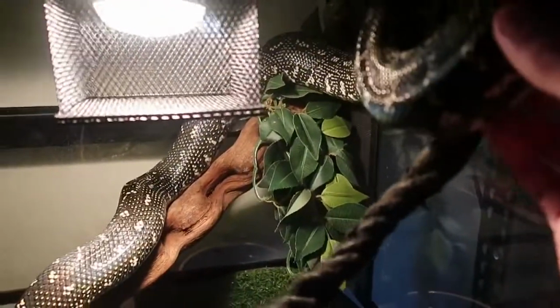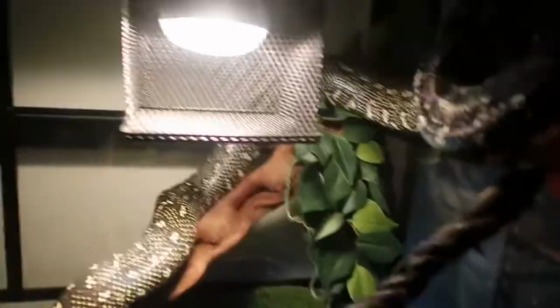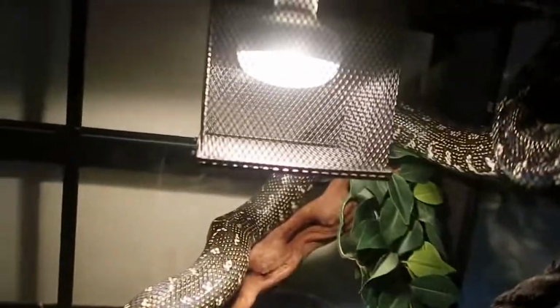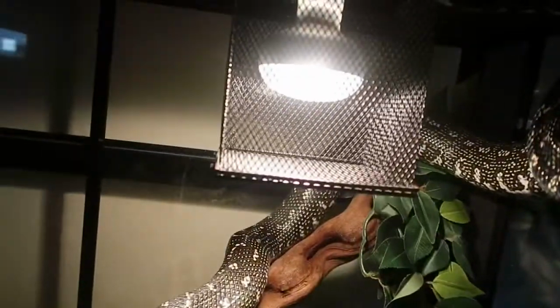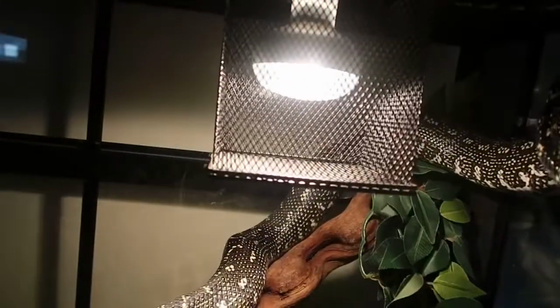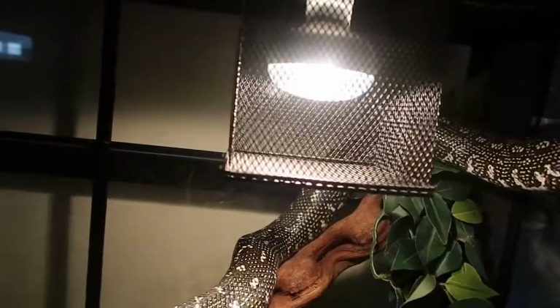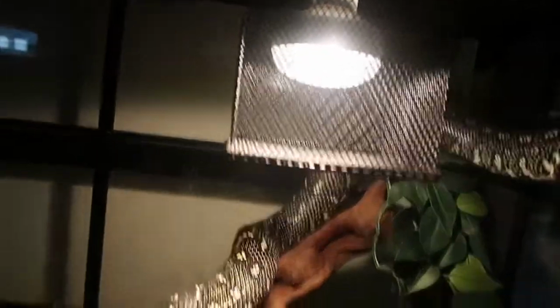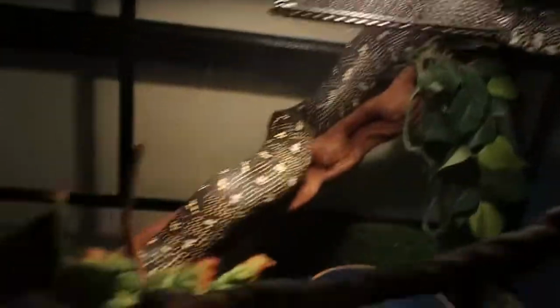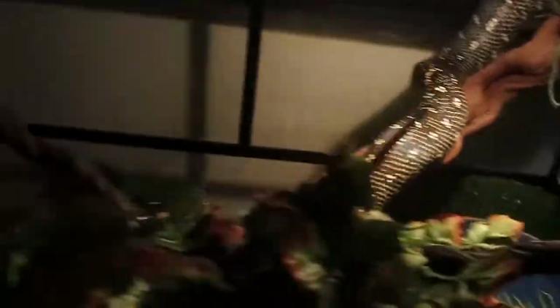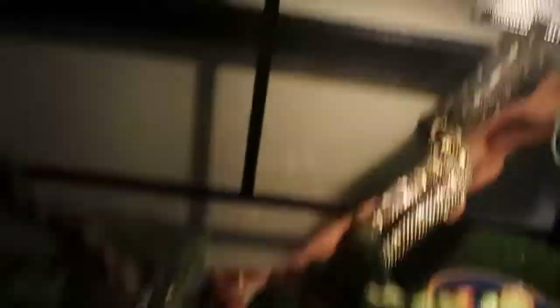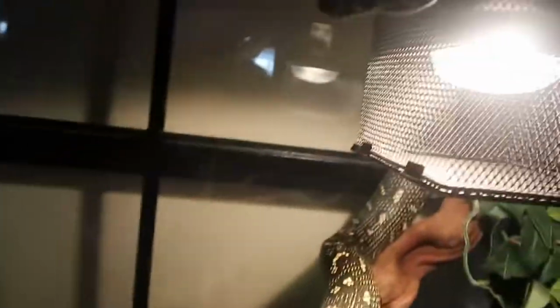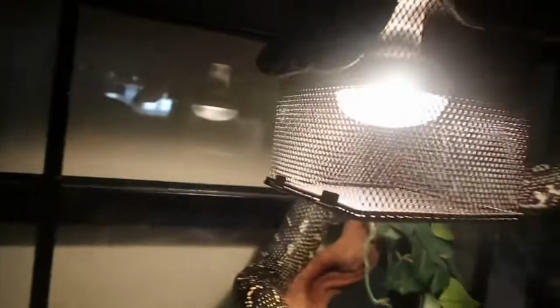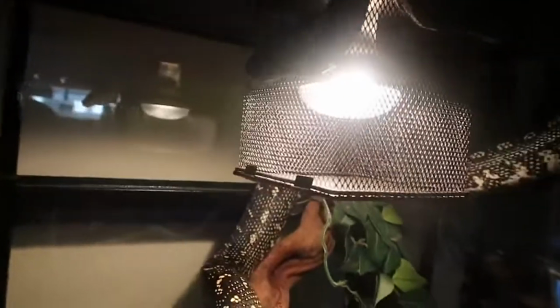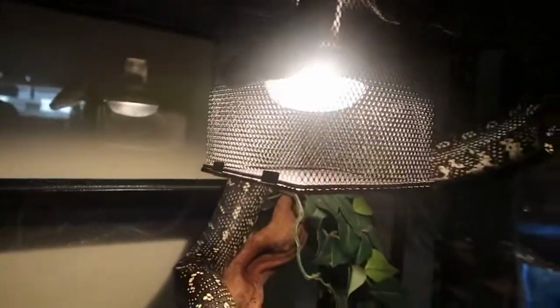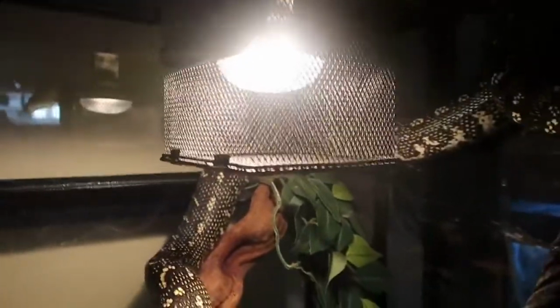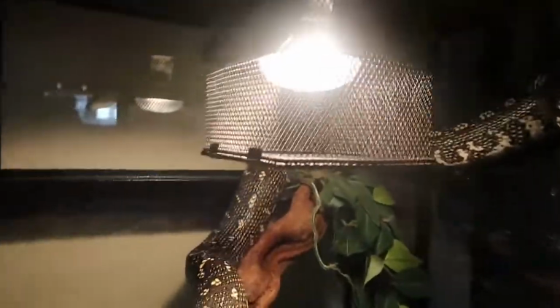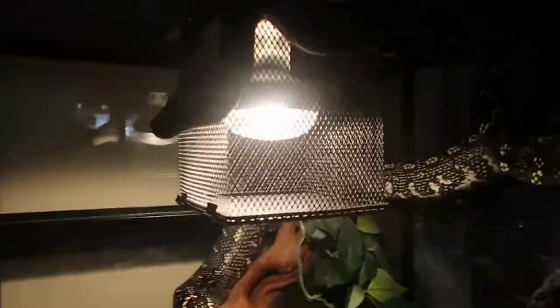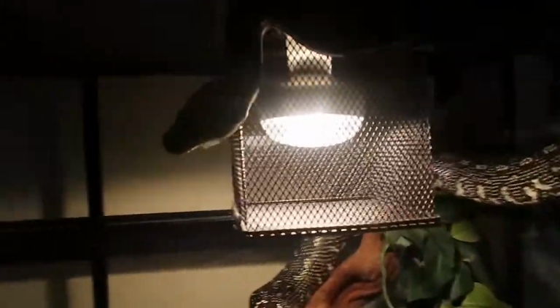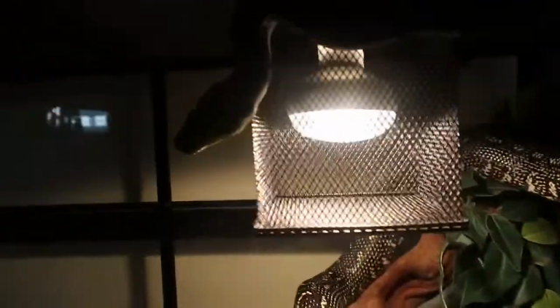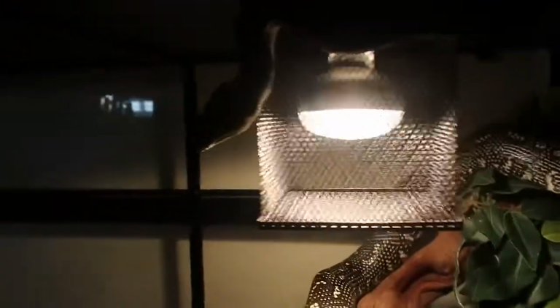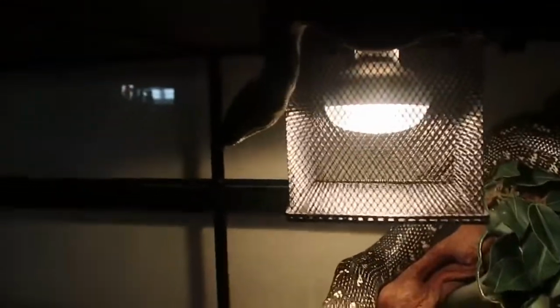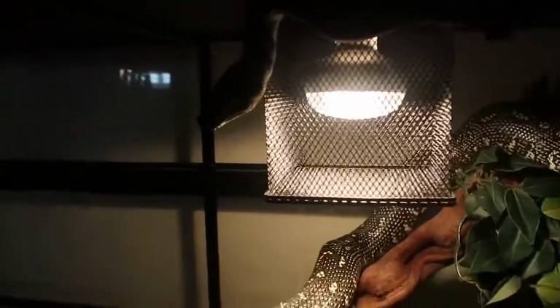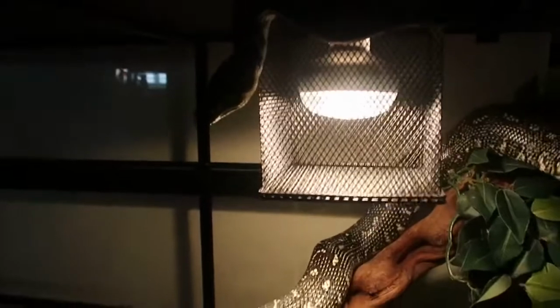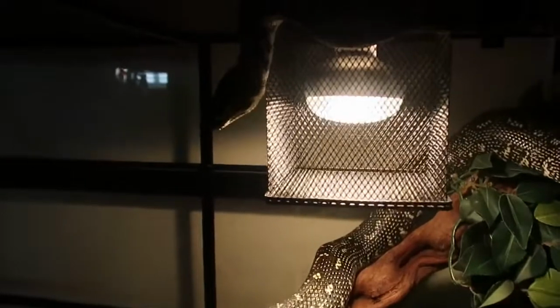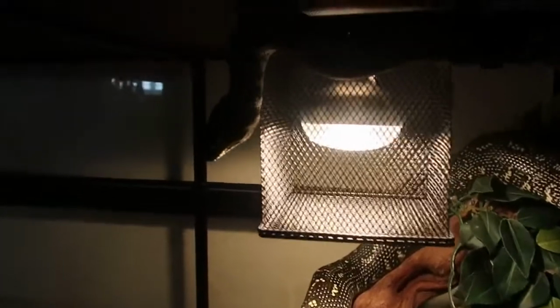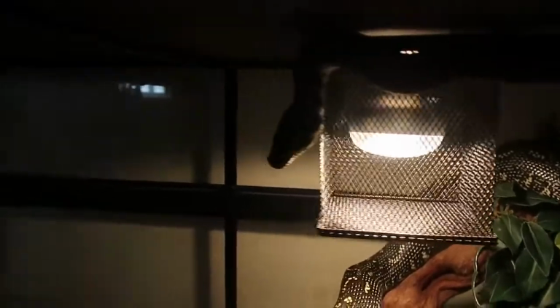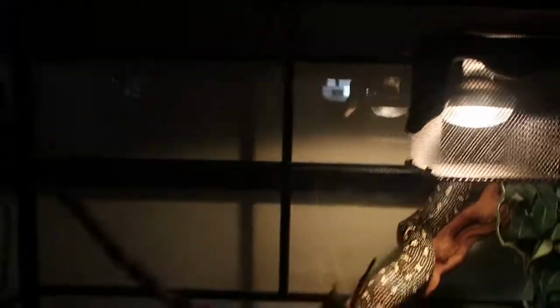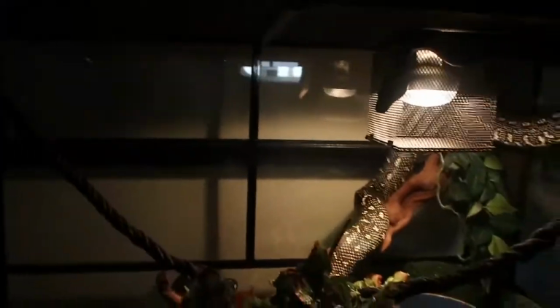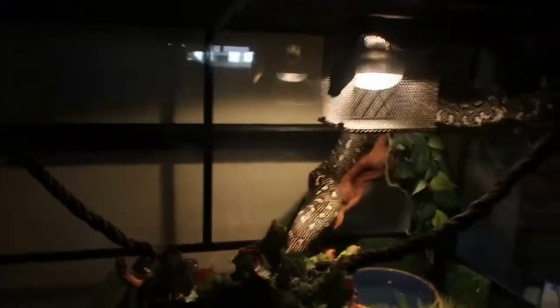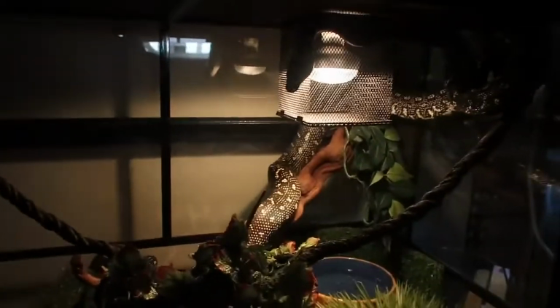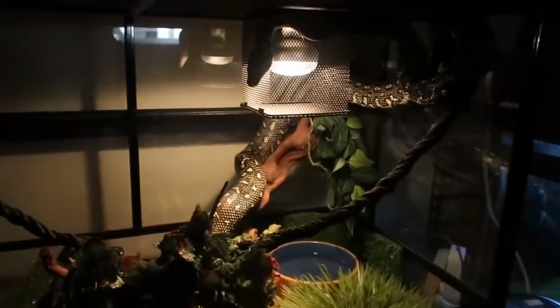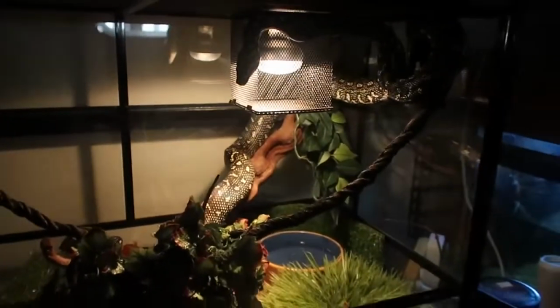She's a pretty big girl — around two meters, maybe a tiny bit more. I tried feeding her yesterday but unfortunately she didn't eat, so I'm going to try again next week and see if she gets hungry.